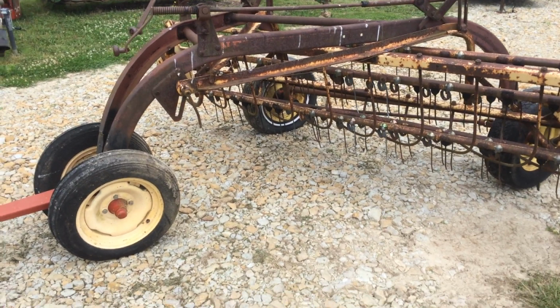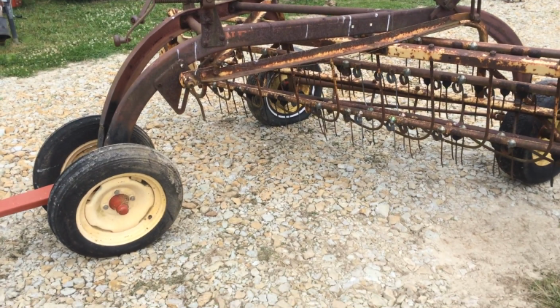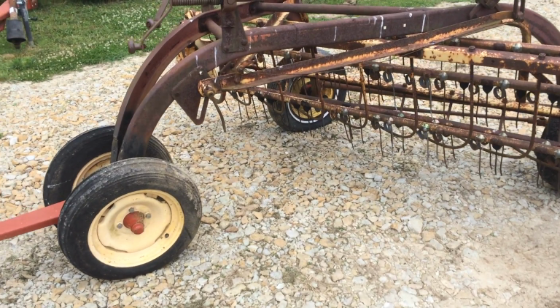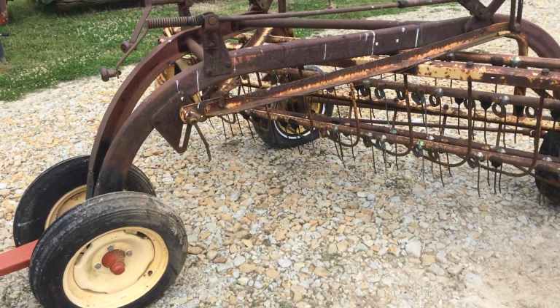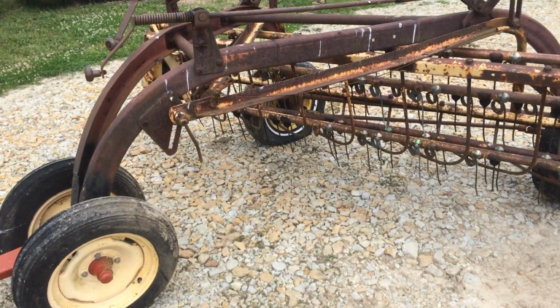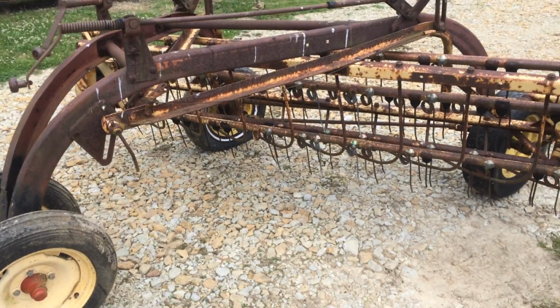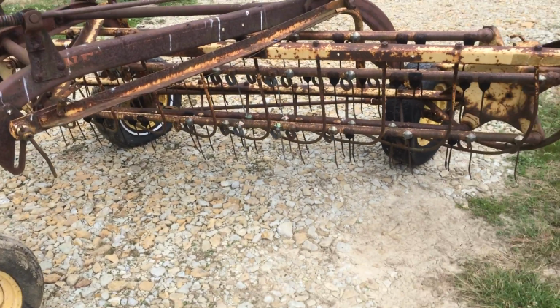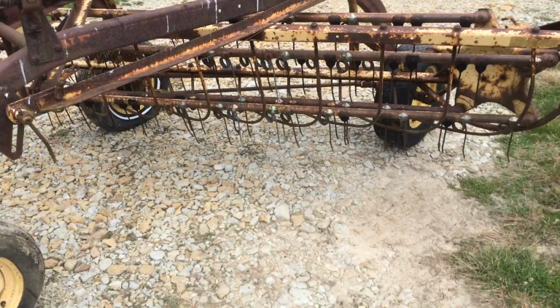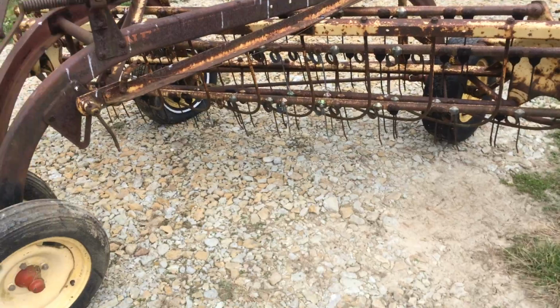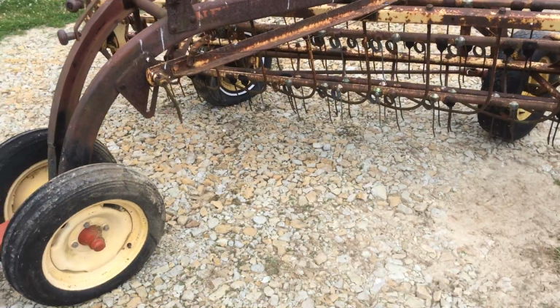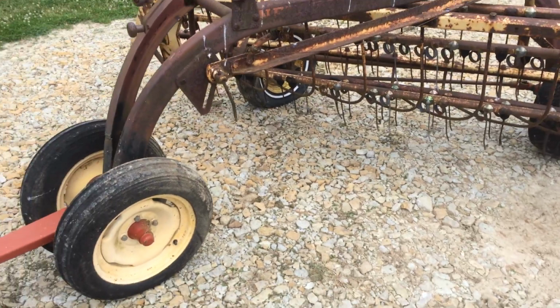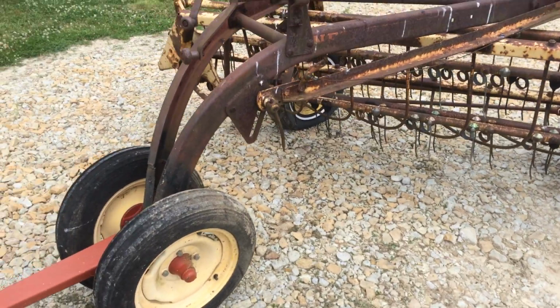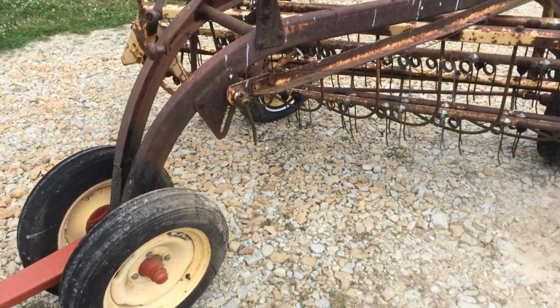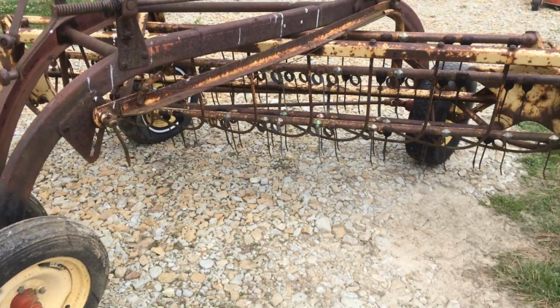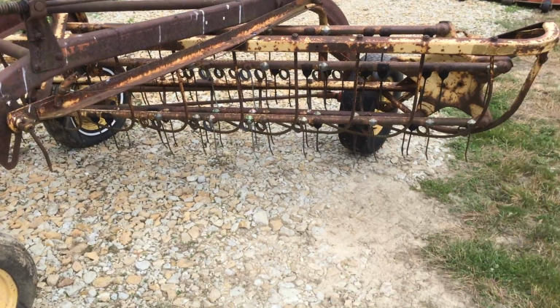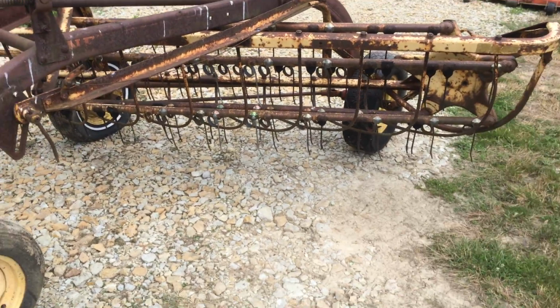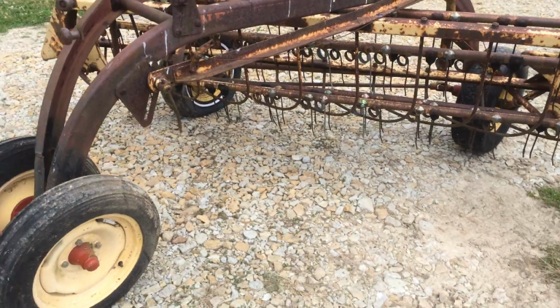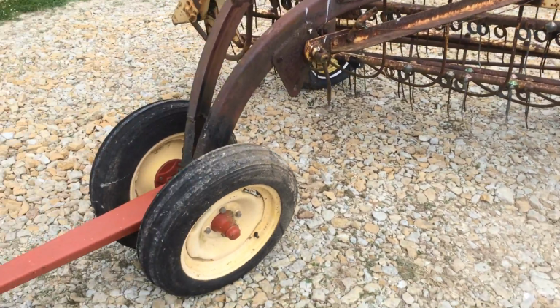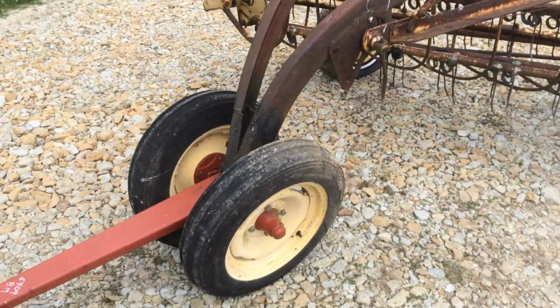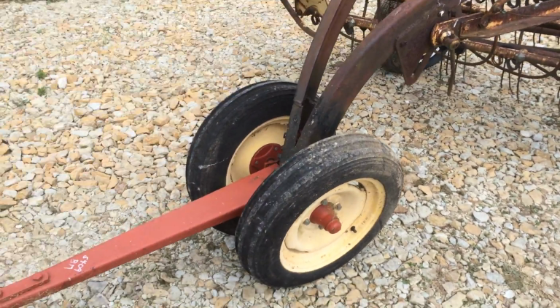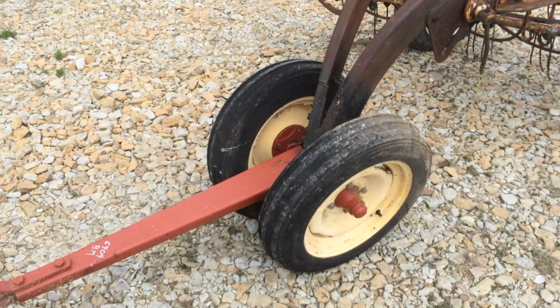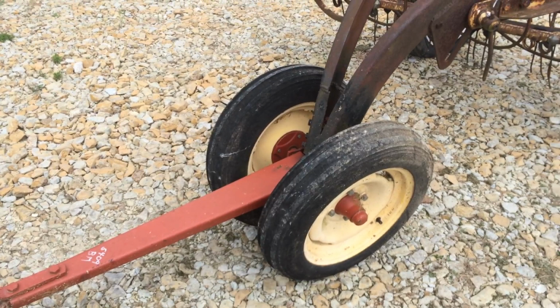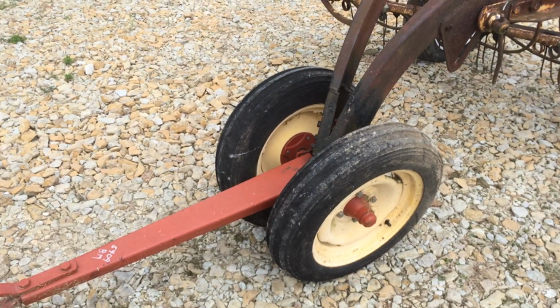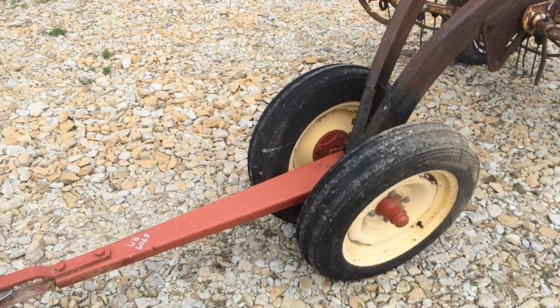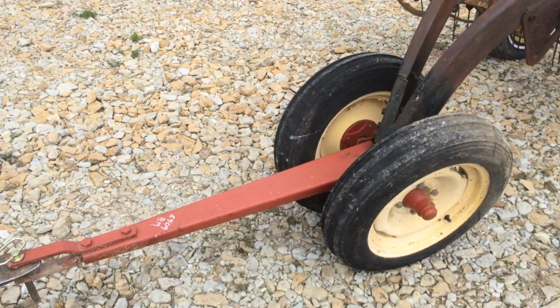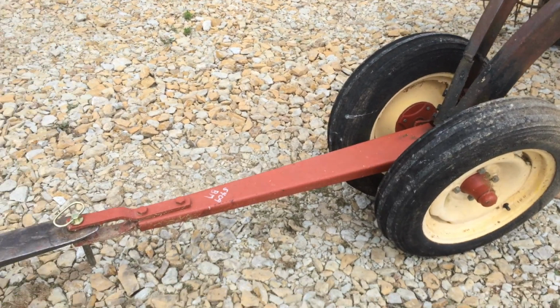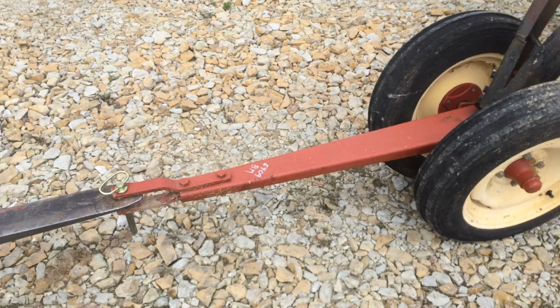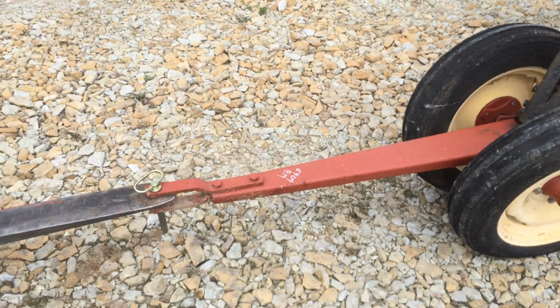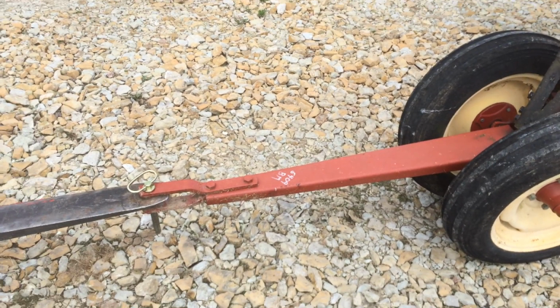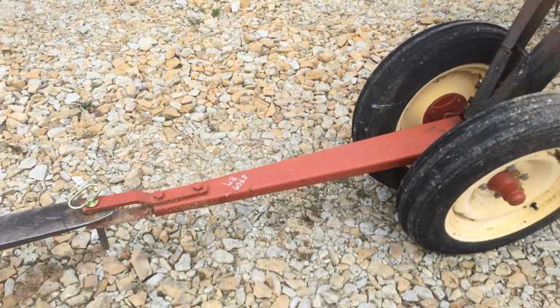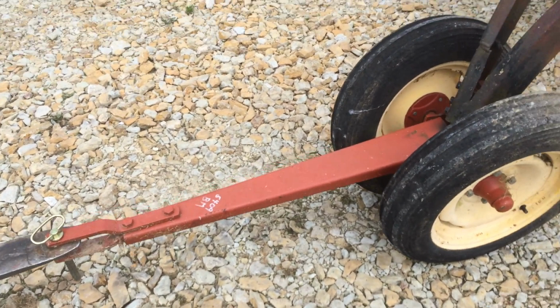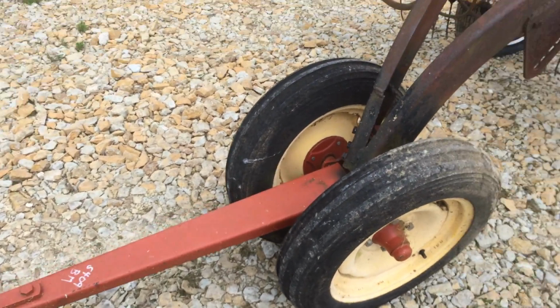There's a 256 New Holland Willebar Hay Rake. These are eight and a half feet wide raking width. This one has a dolly wheel added on to it. It looks fairly new on the dolly wheel.